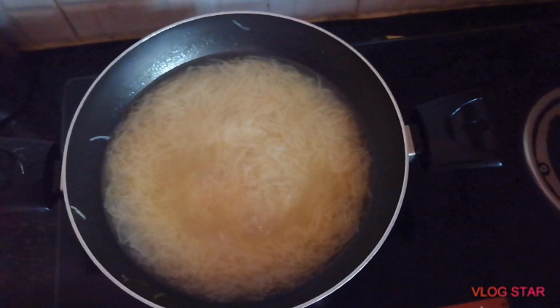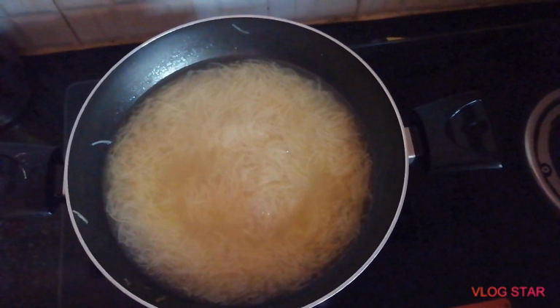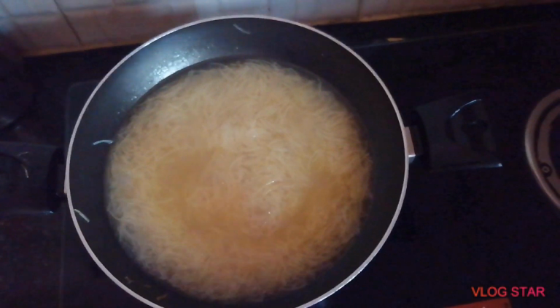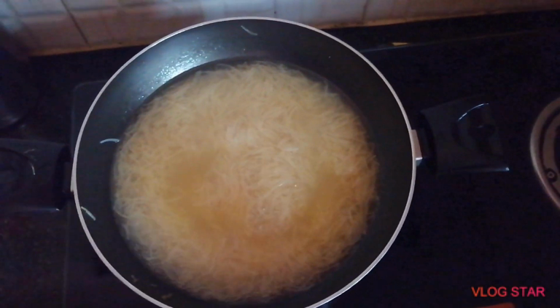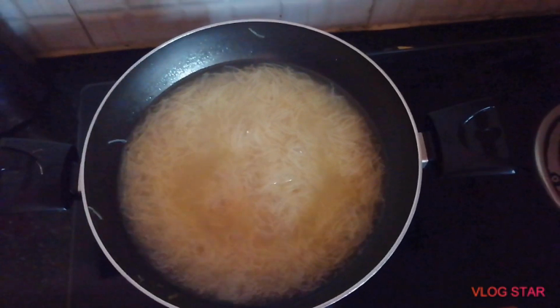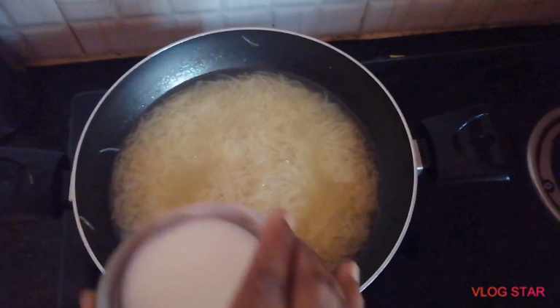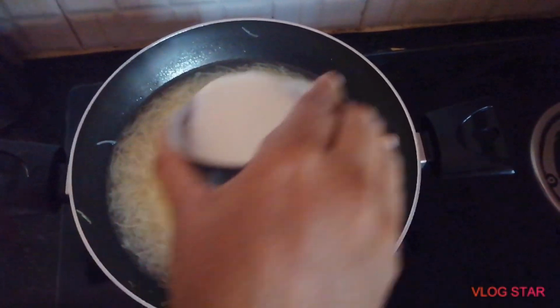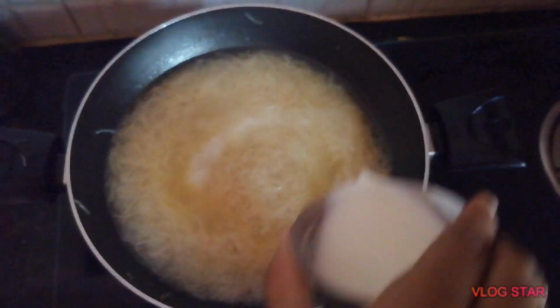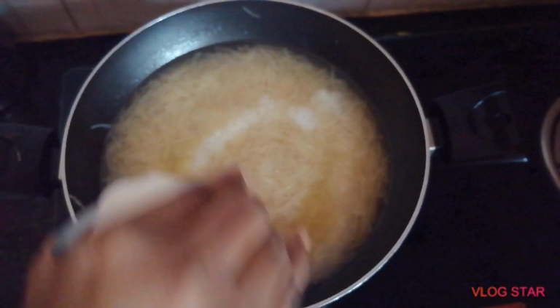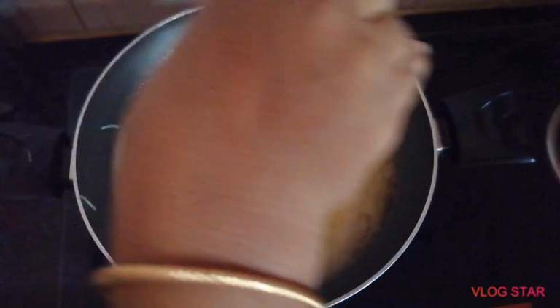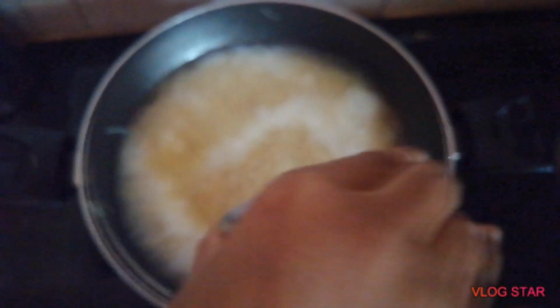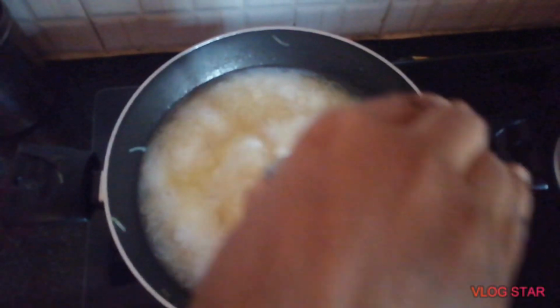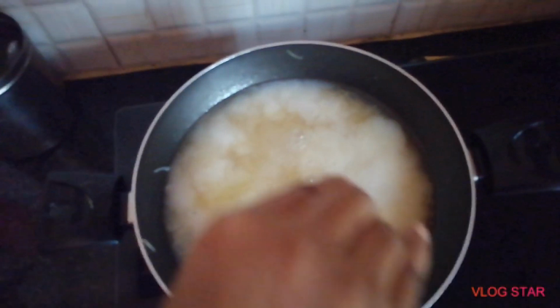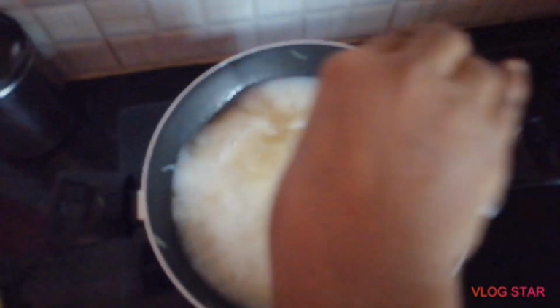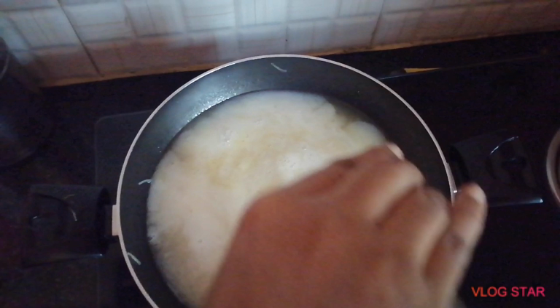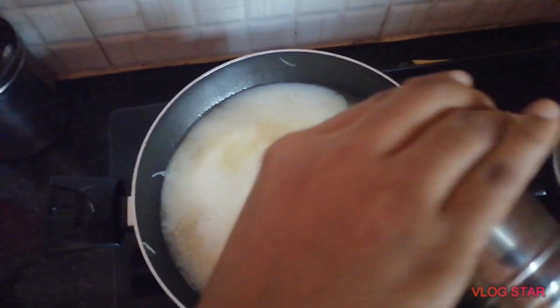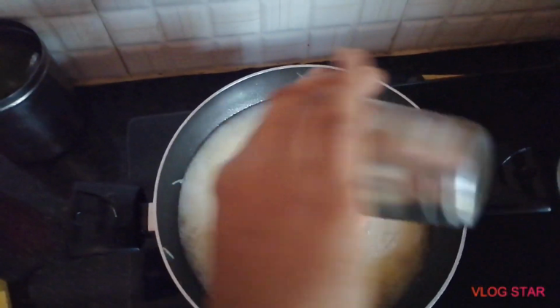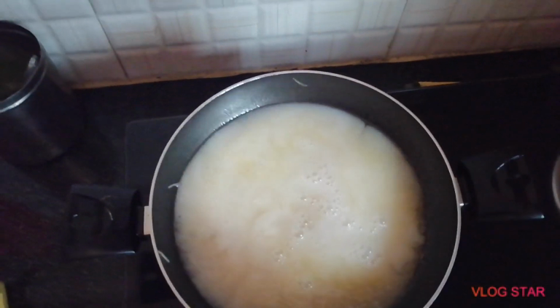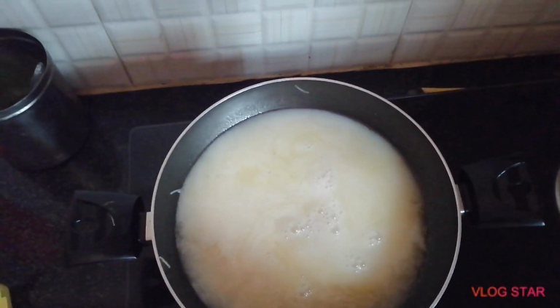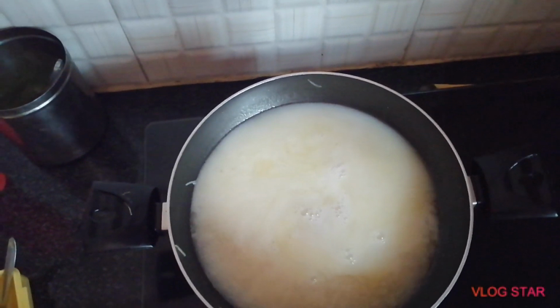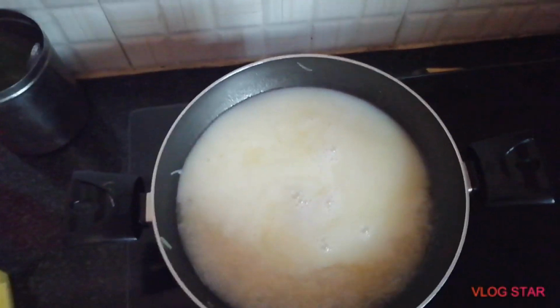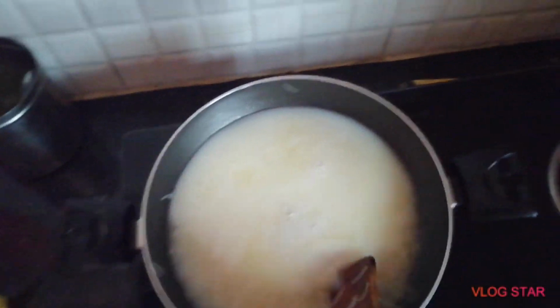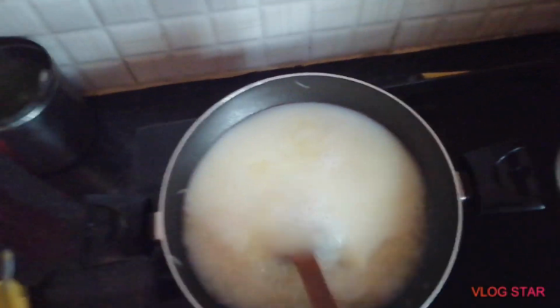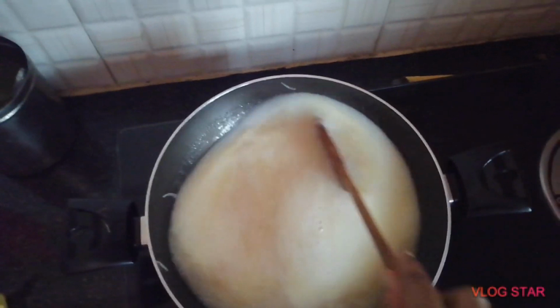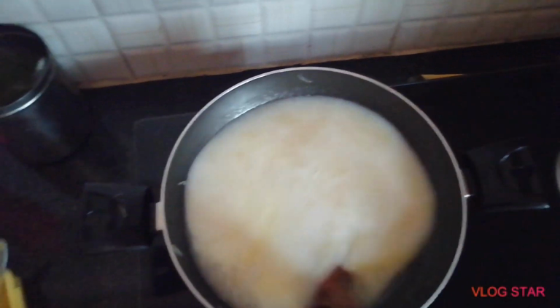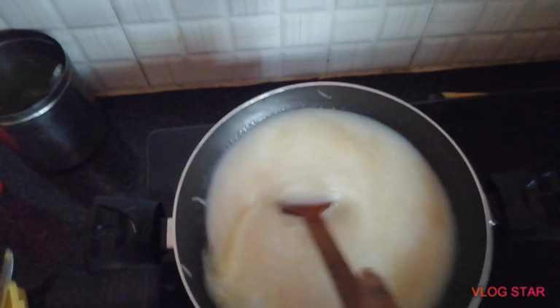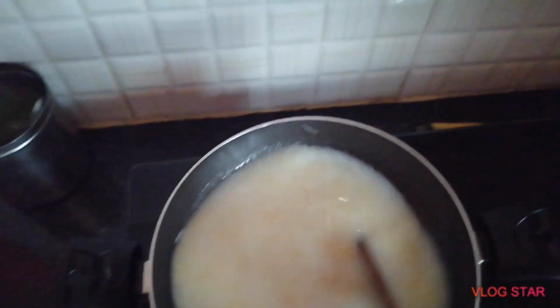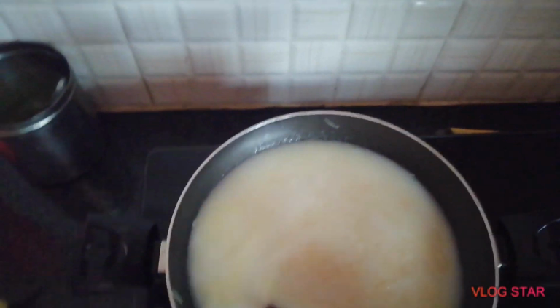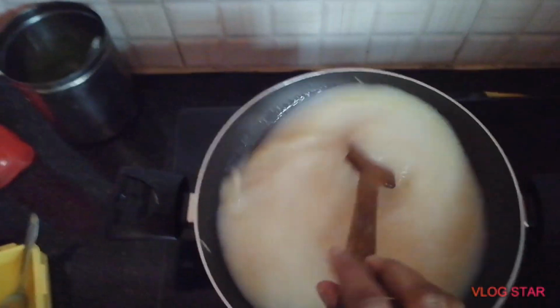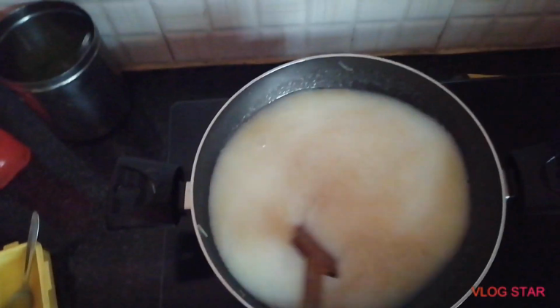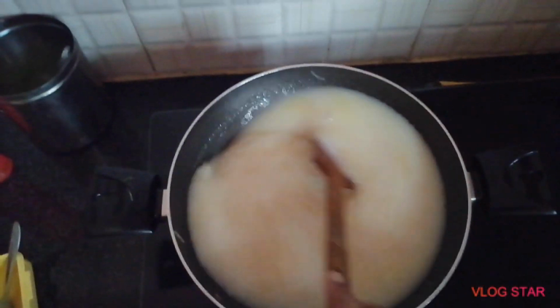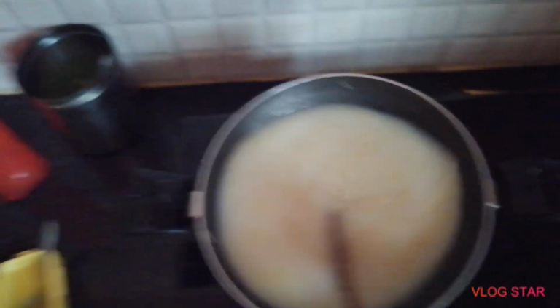Now we will make a little bit of a glass. We will pack it a little. We will make a little bit of a glass while the rice is very low.